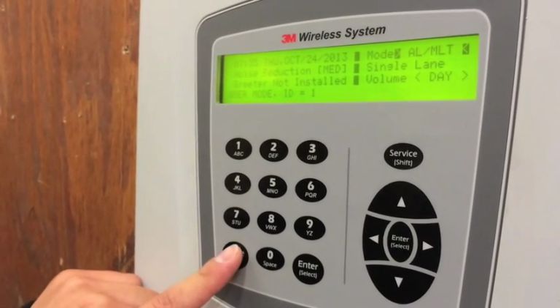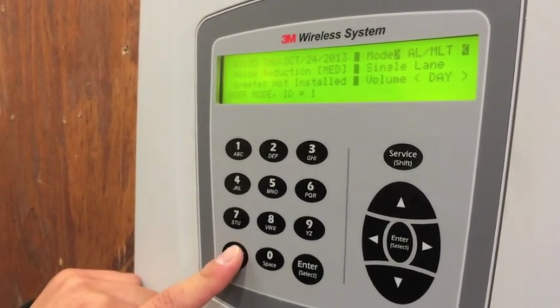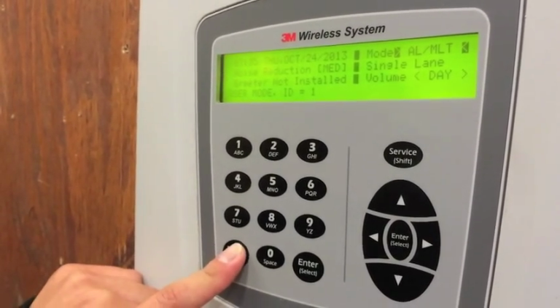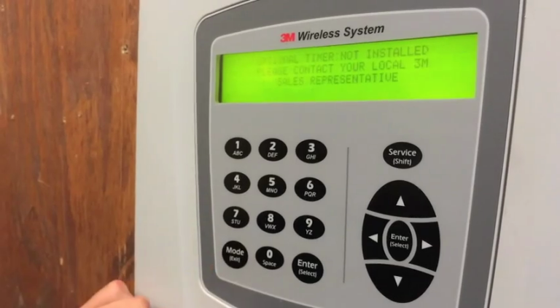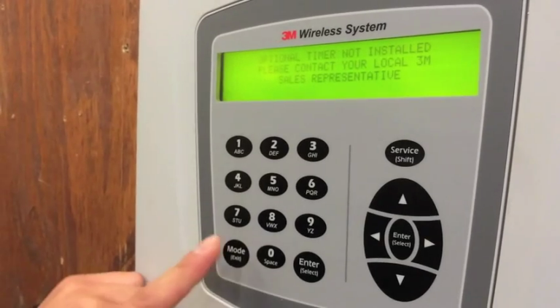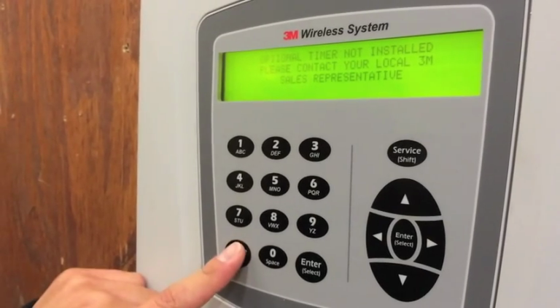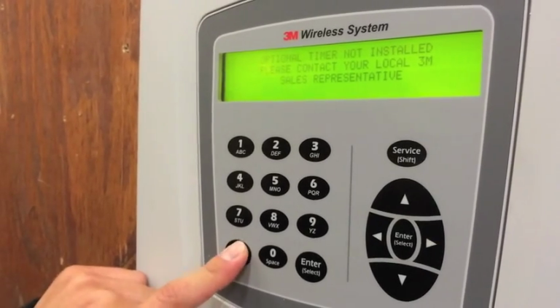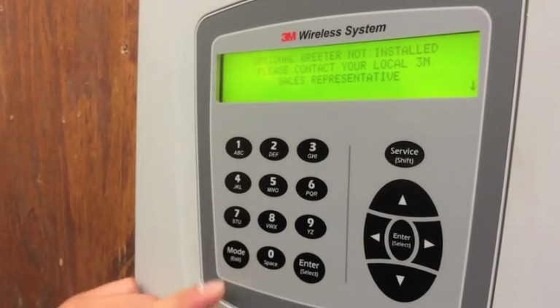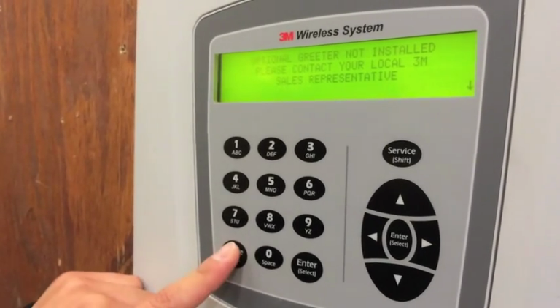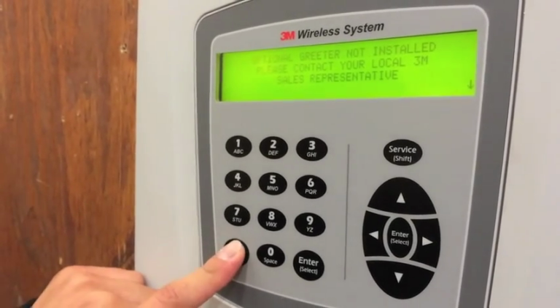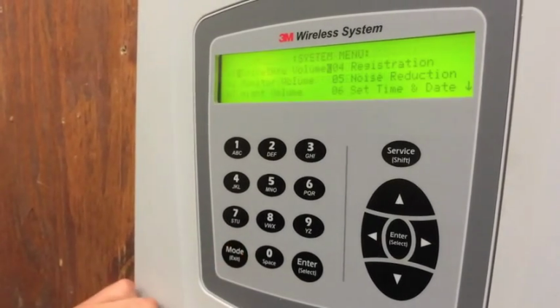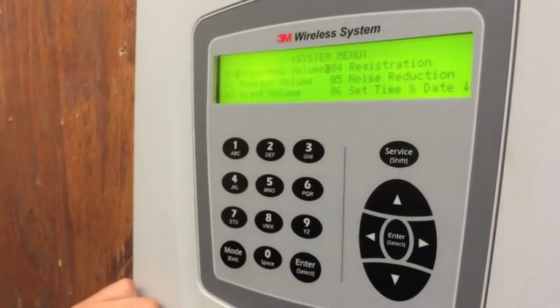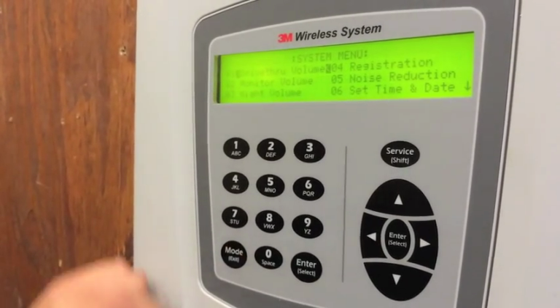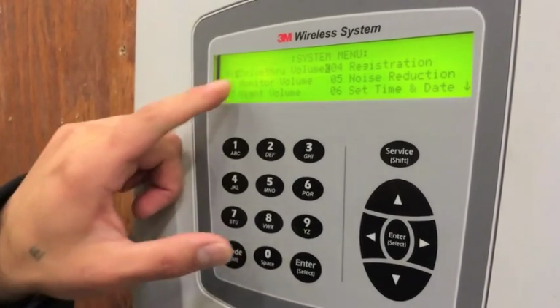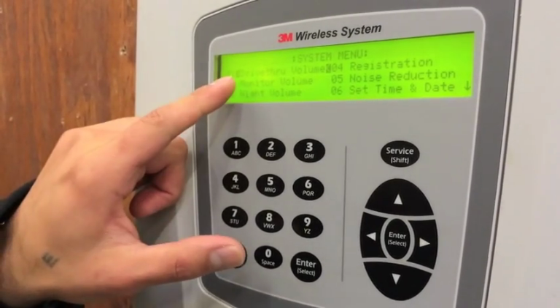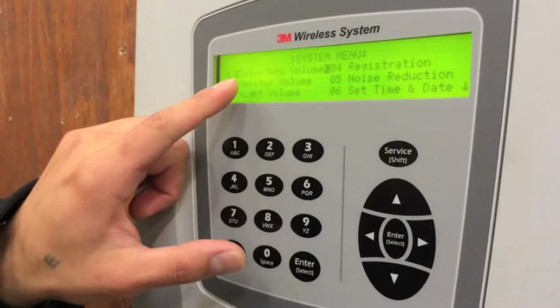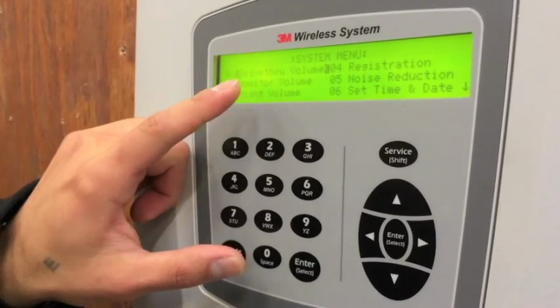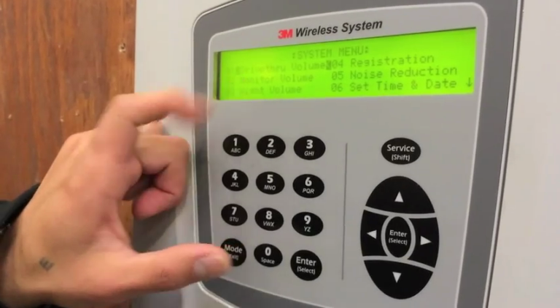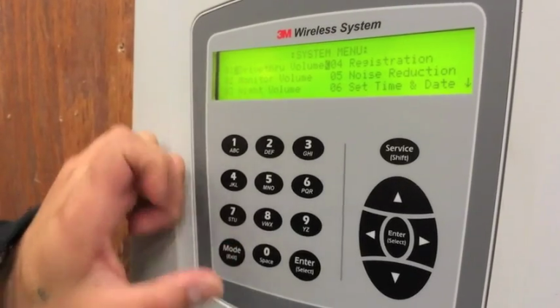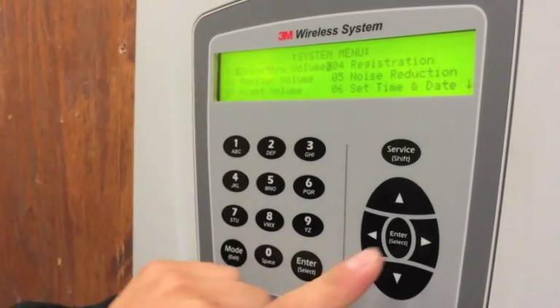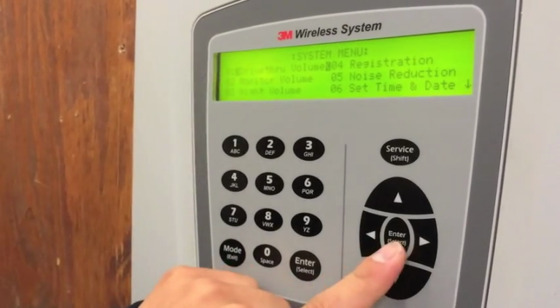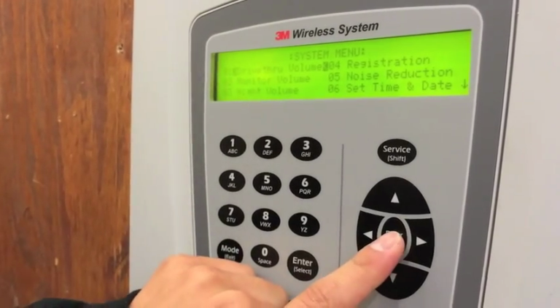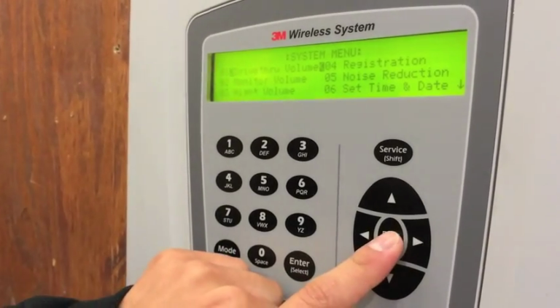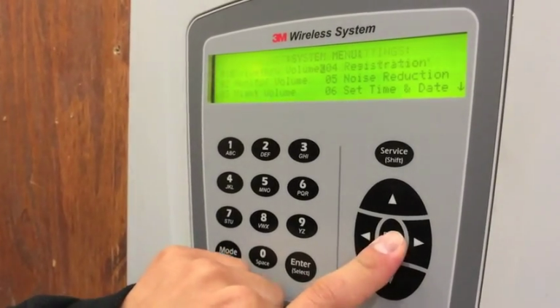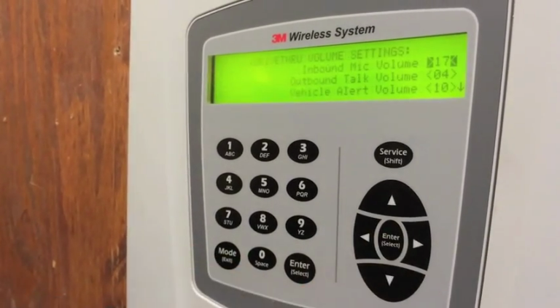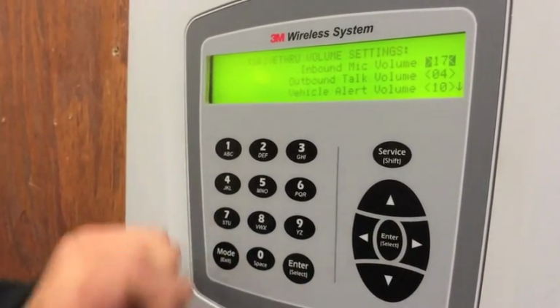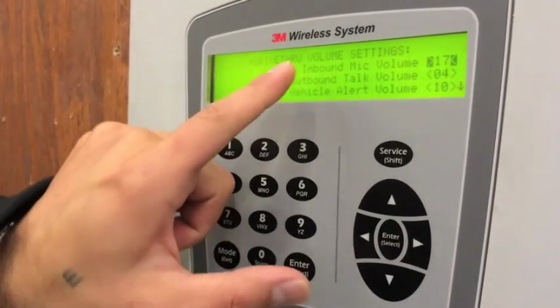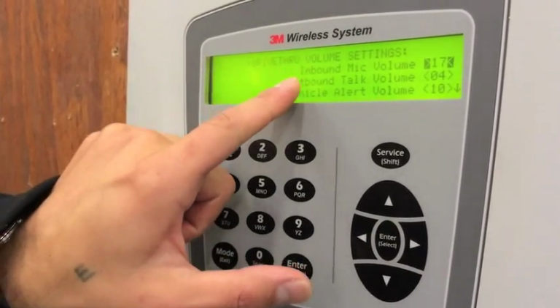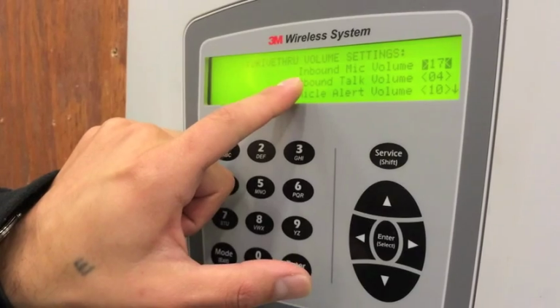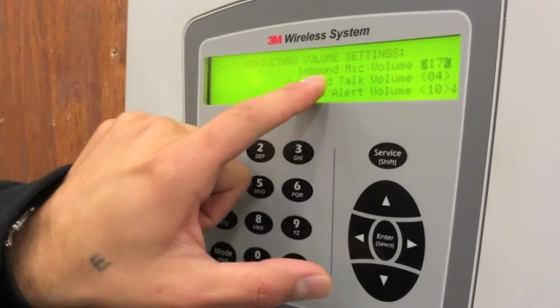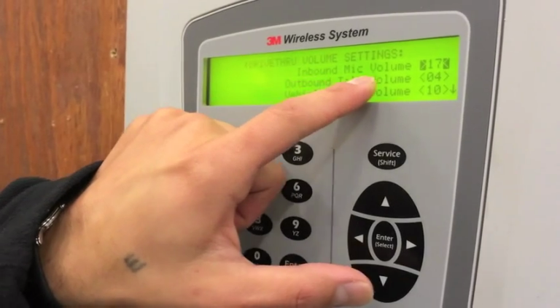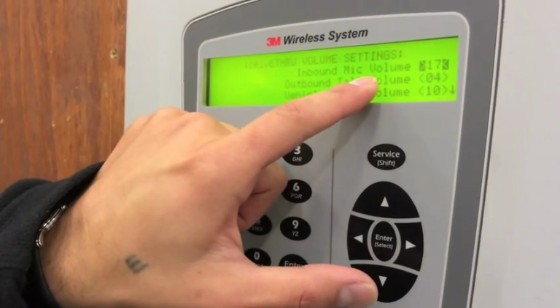Press the mode key three more times. Notice how your first option is drive-through volume. You go ahead and hit enter.